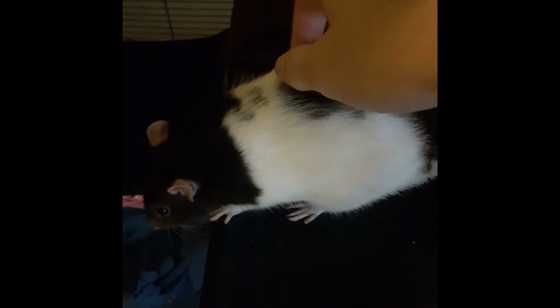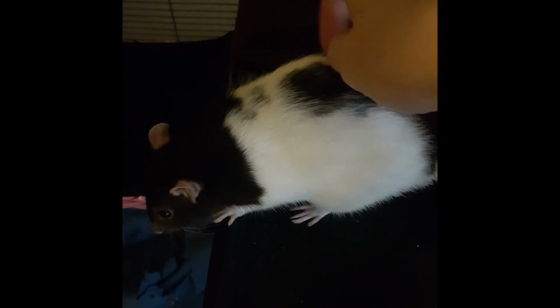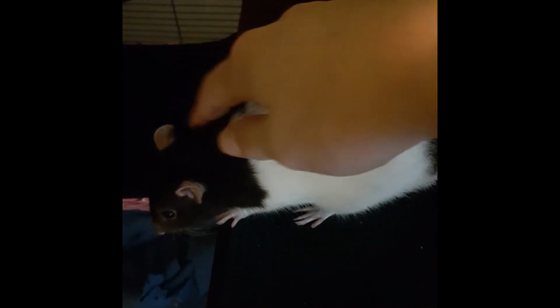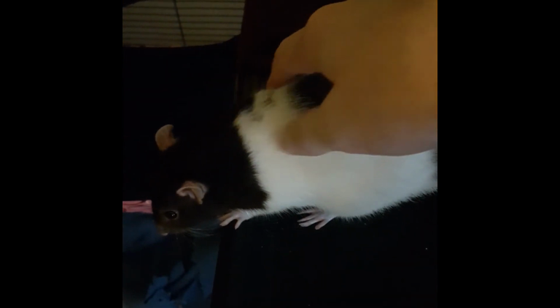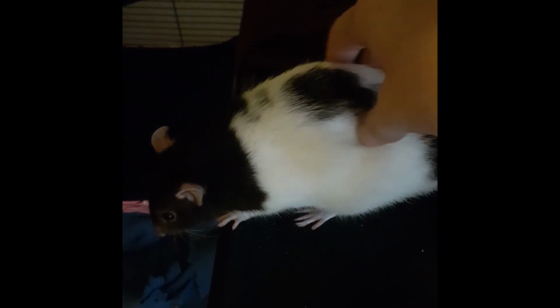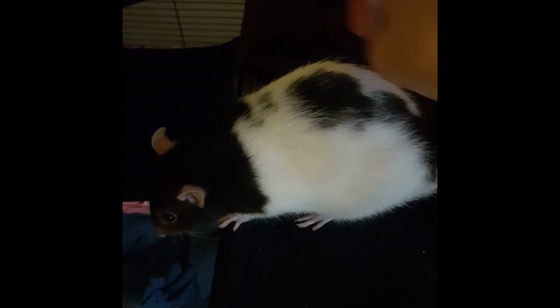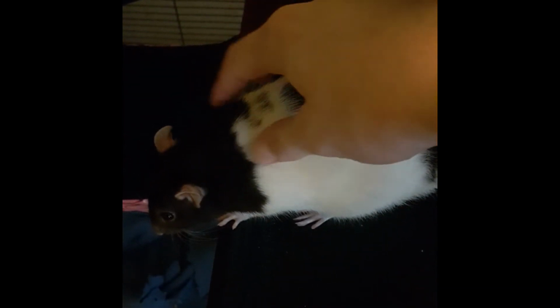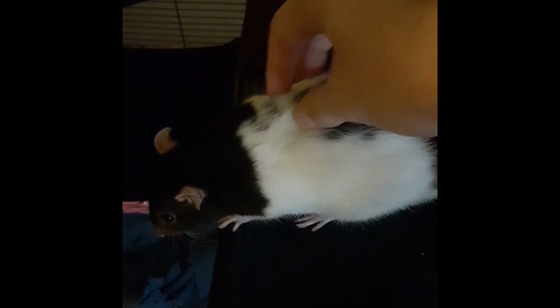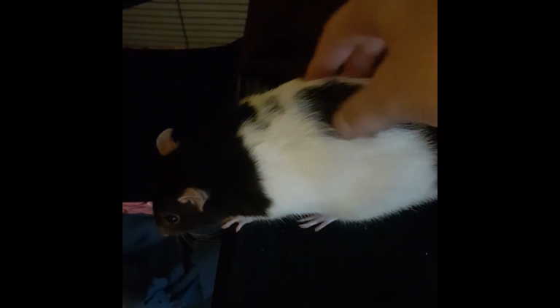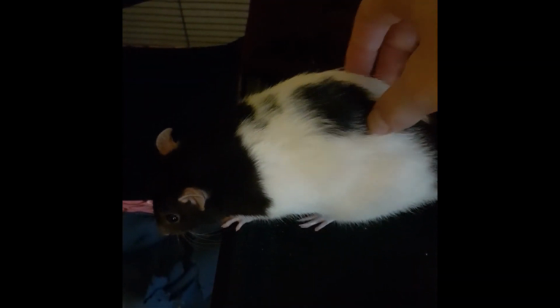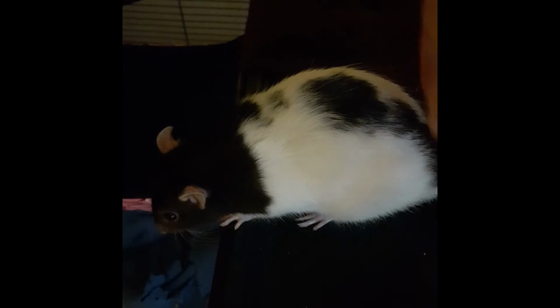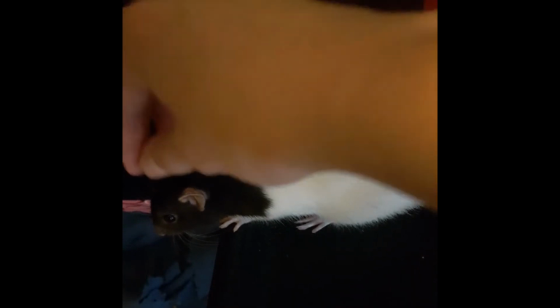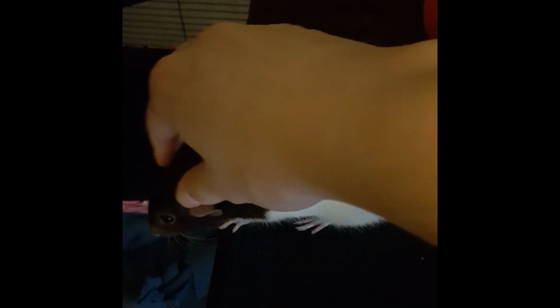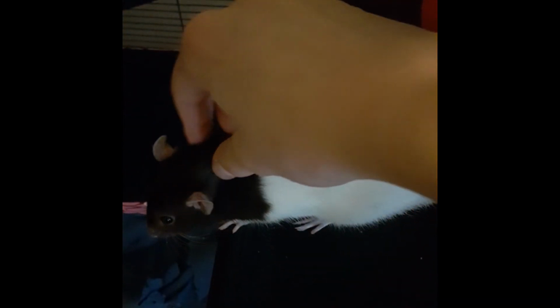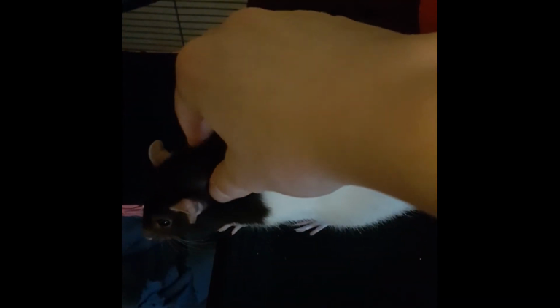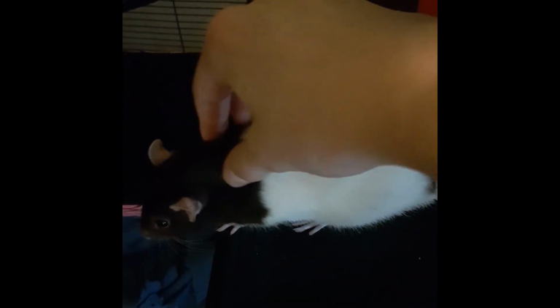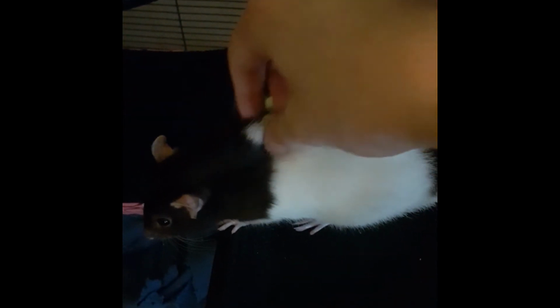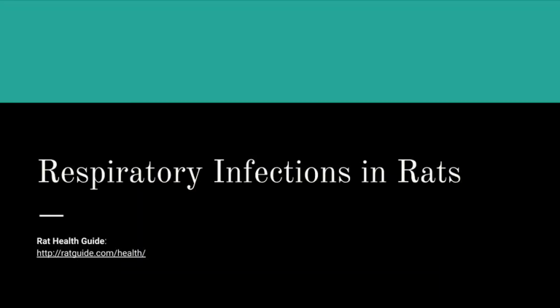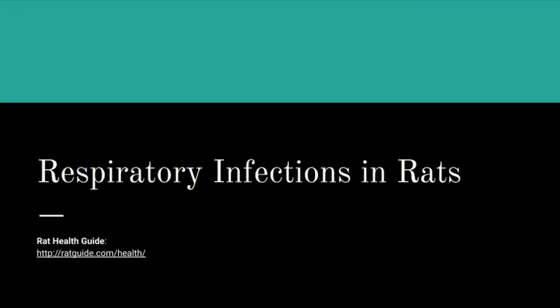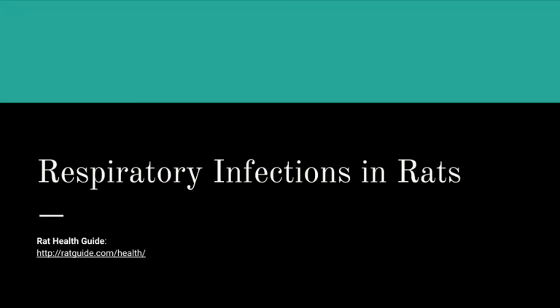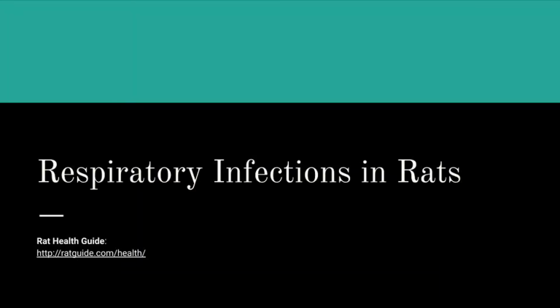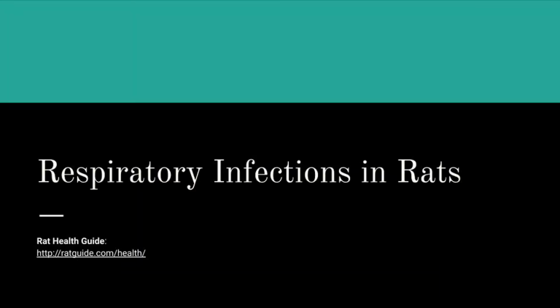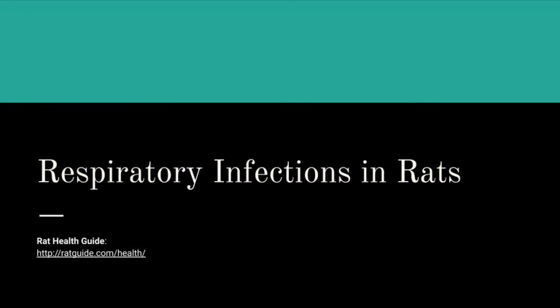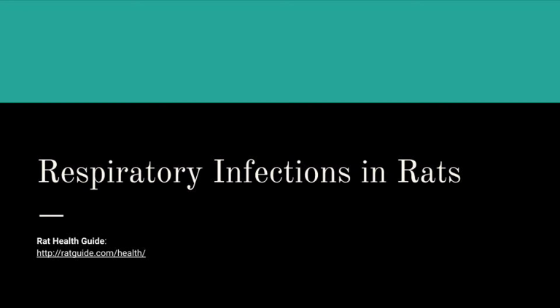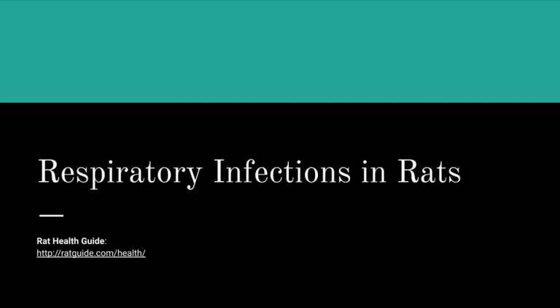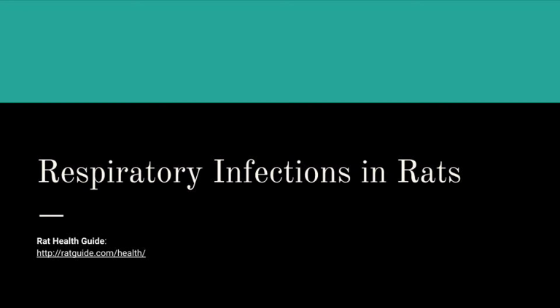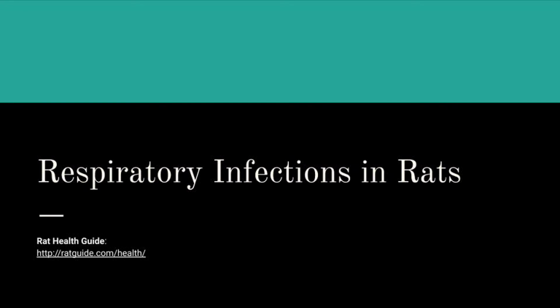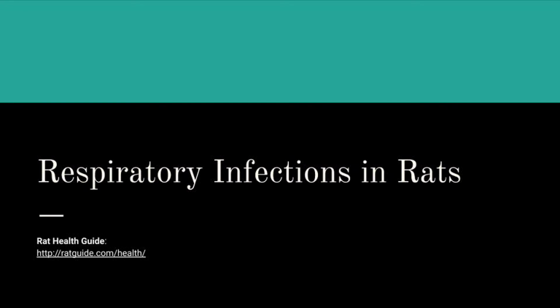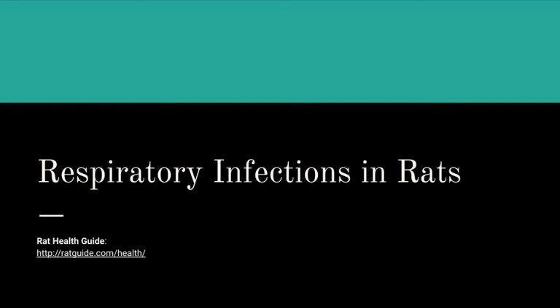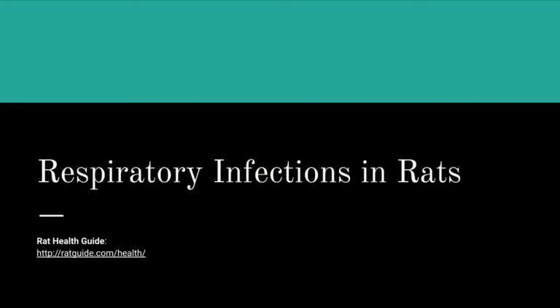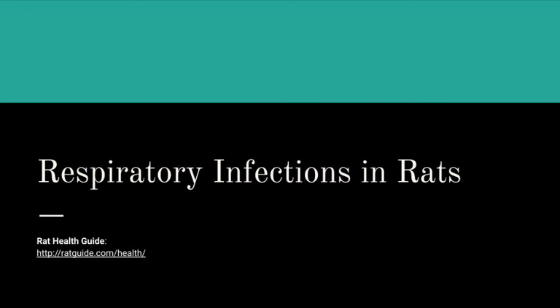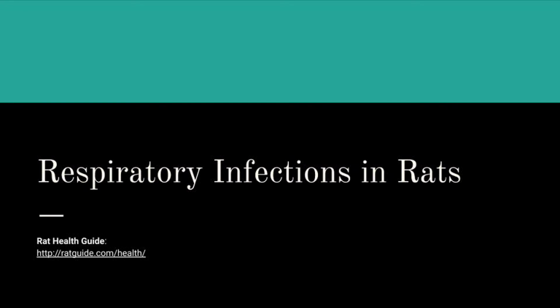Keep in mind I am NOT a veterinarian and I do recommend doing some of your own research. One website I recommend is the Rat Health Guide, linked in the description below. It's a great website to check out if you want more information on respiratory infections in rats.